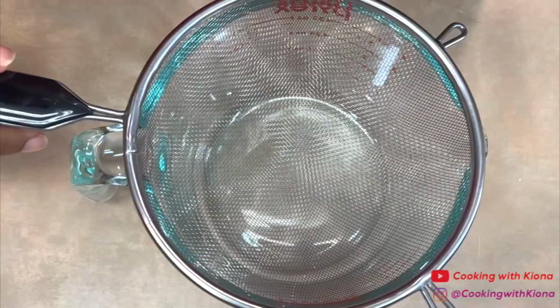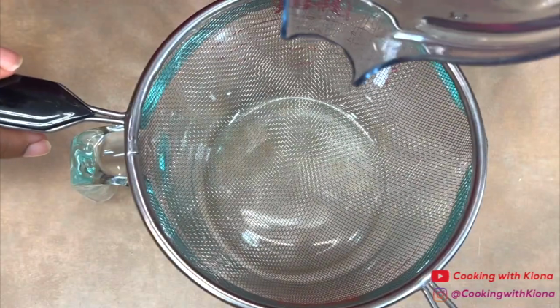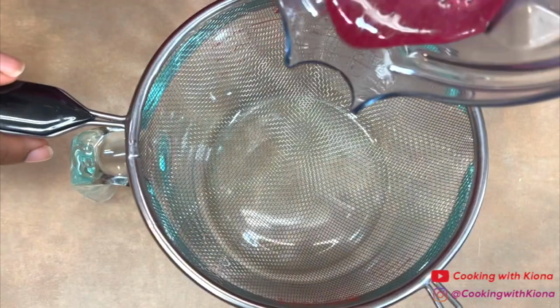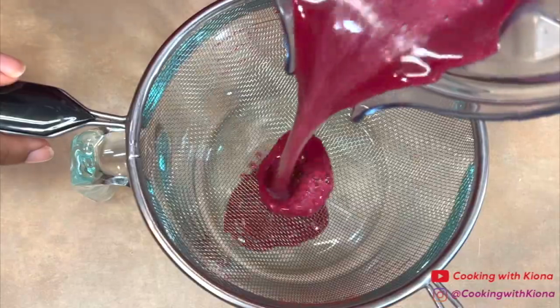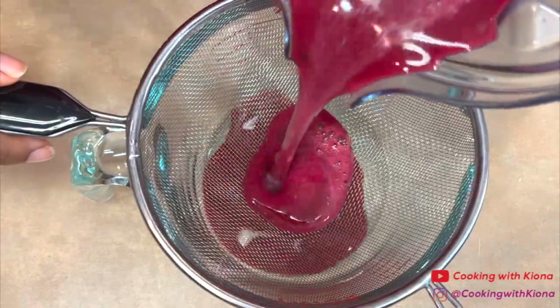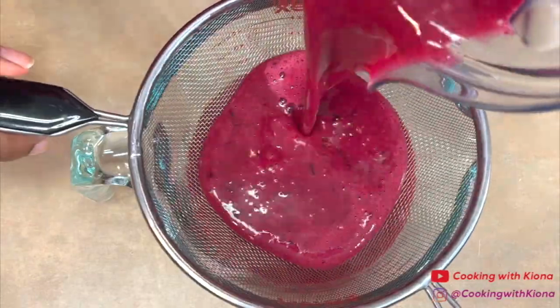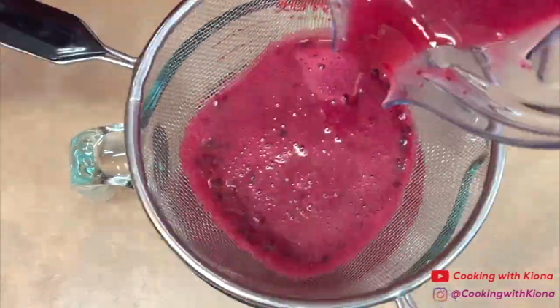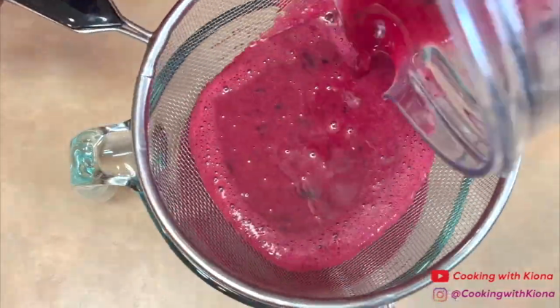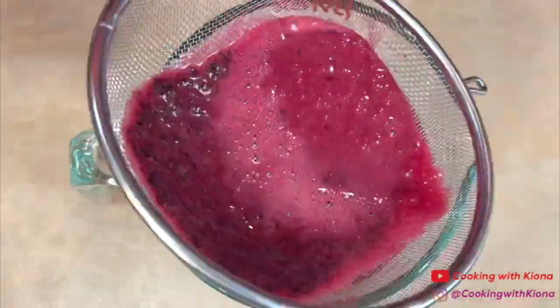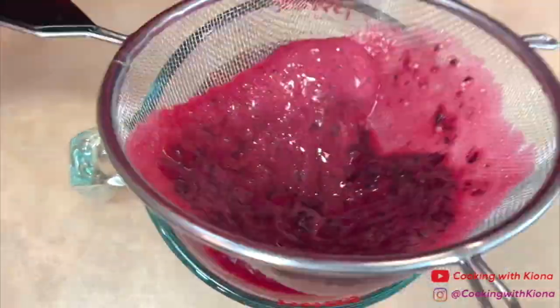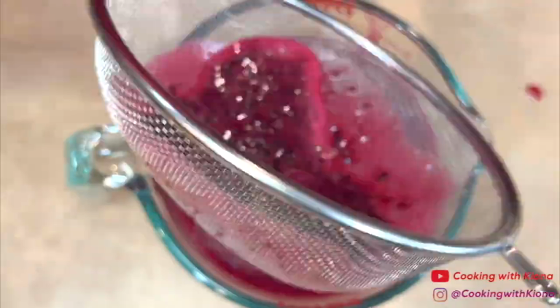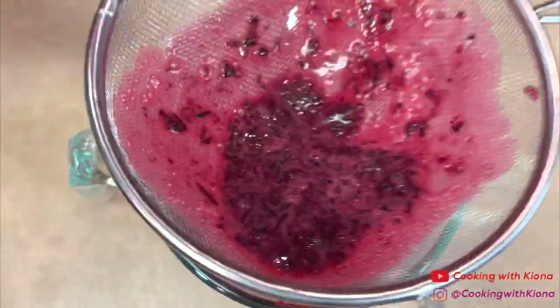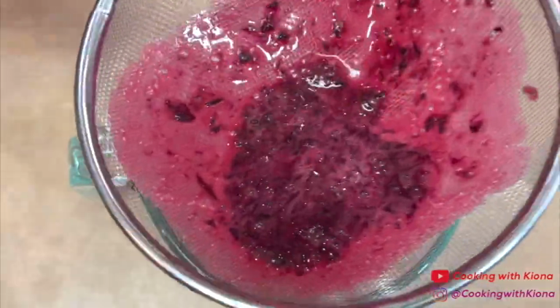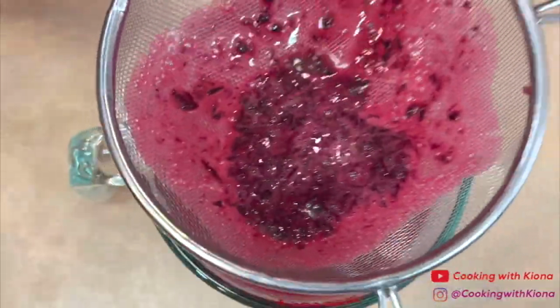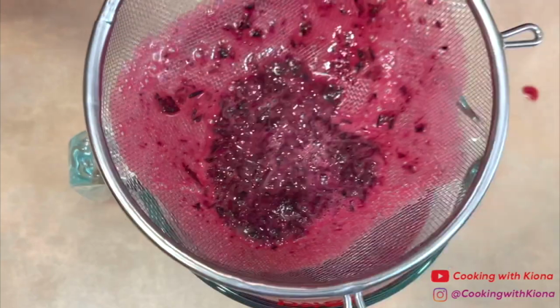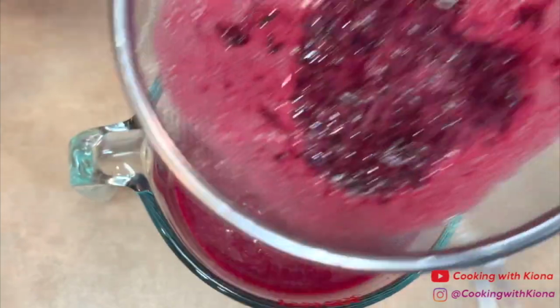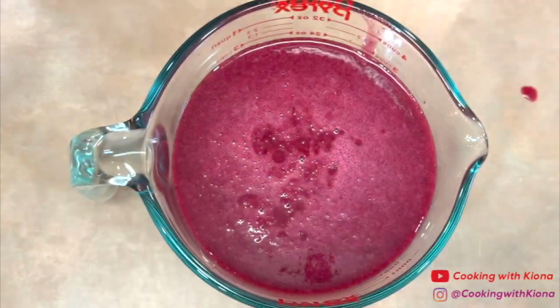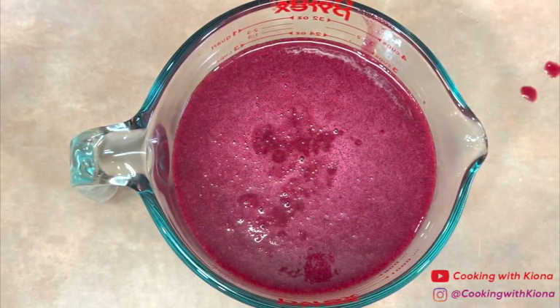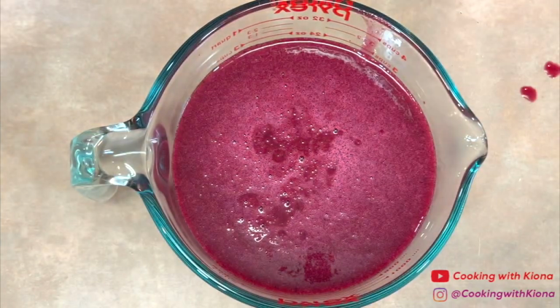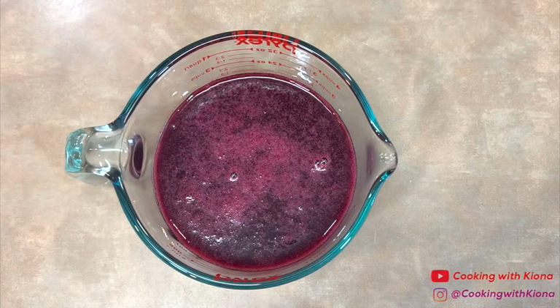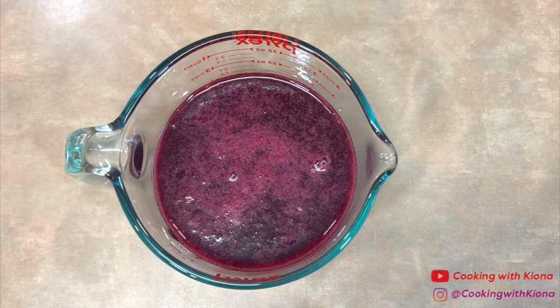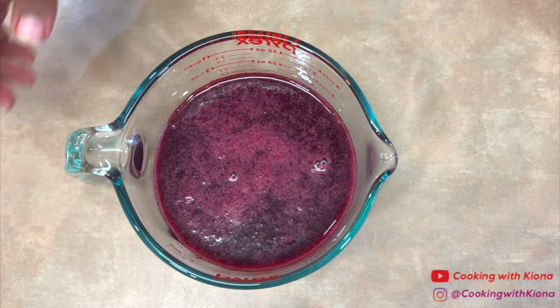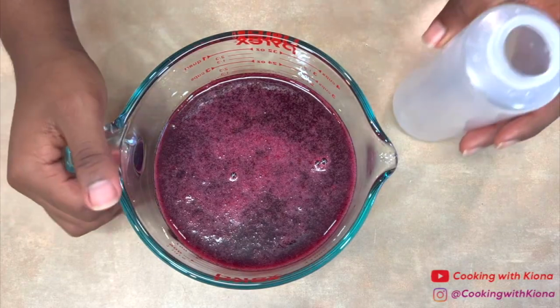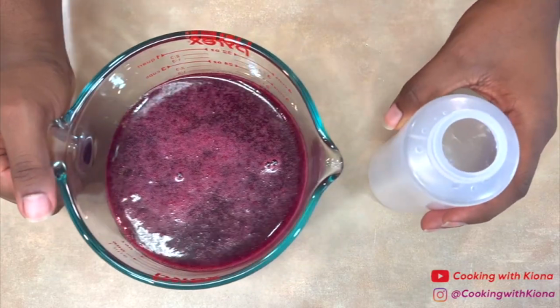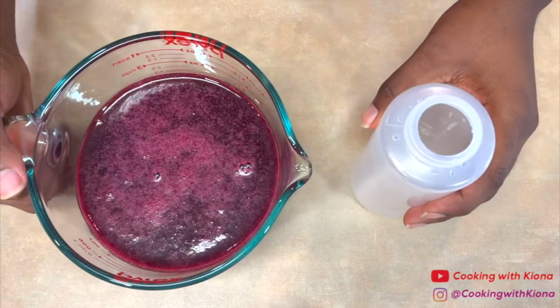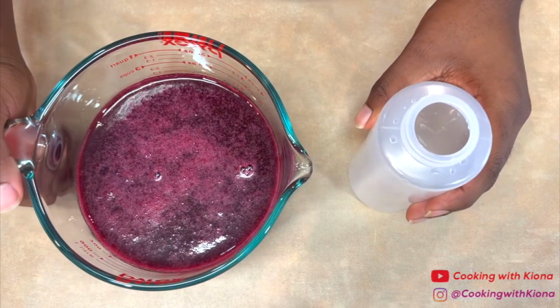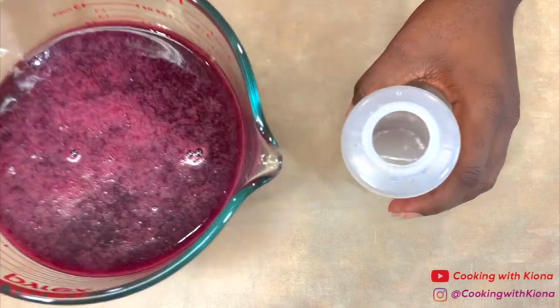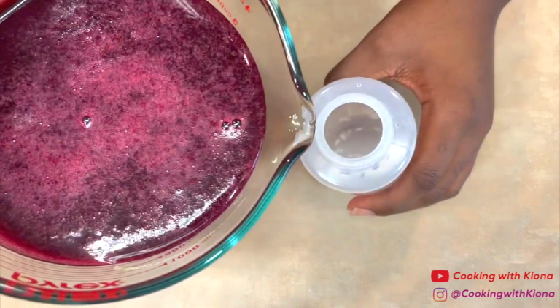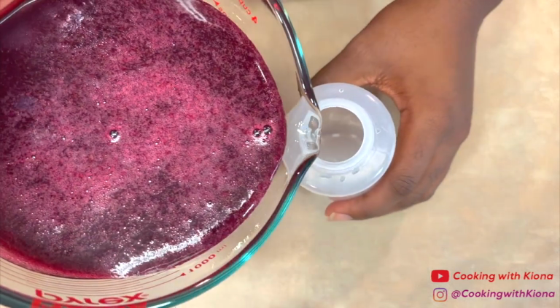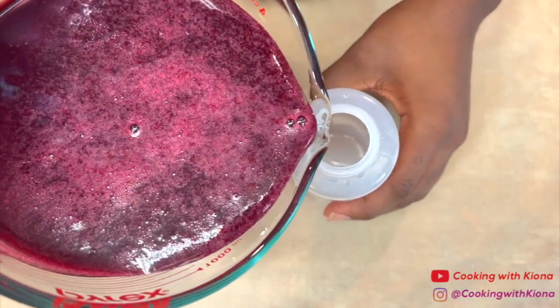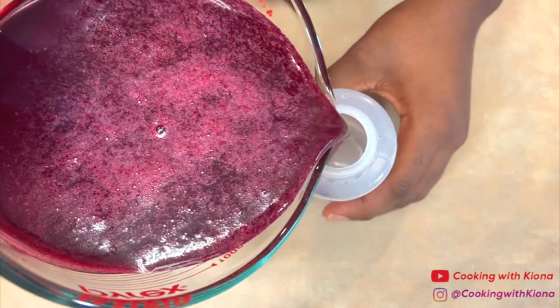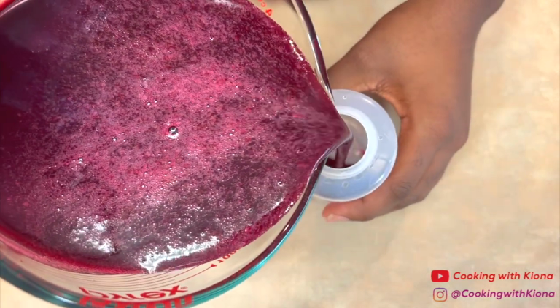When you're finished, pour the syrup through a strainer. Then pour the blueberry syrup into a container and place it in the fridge until you're ready to use it.